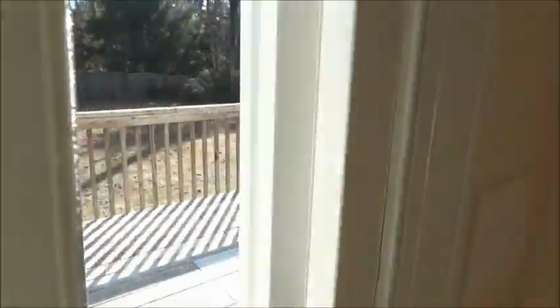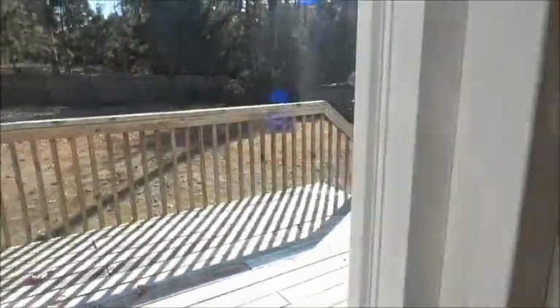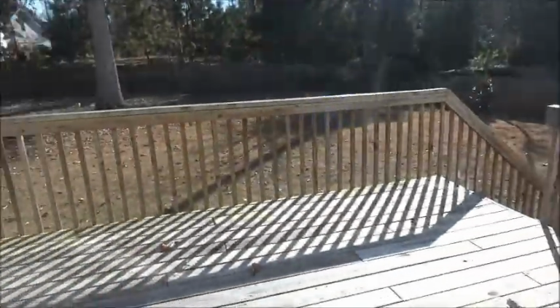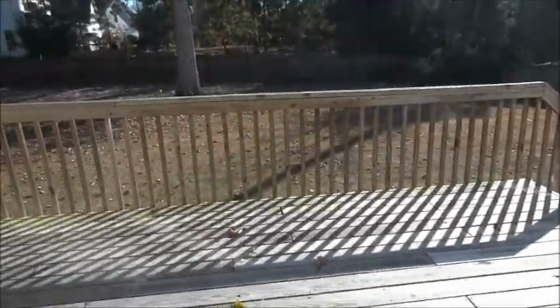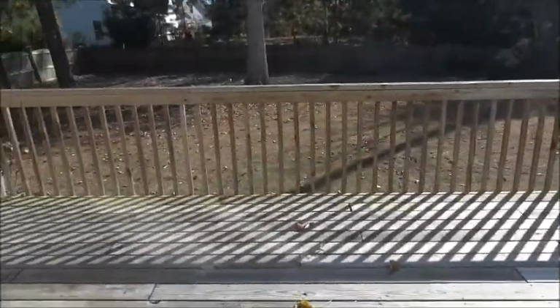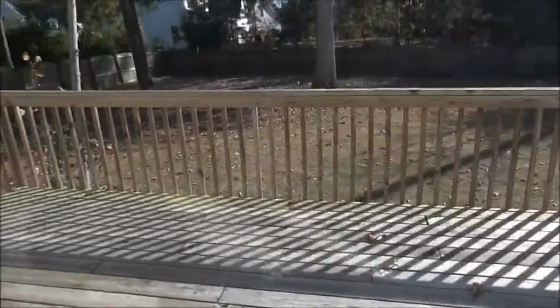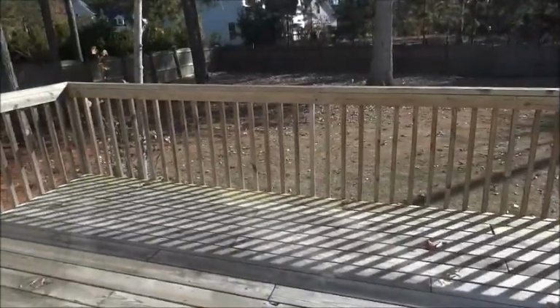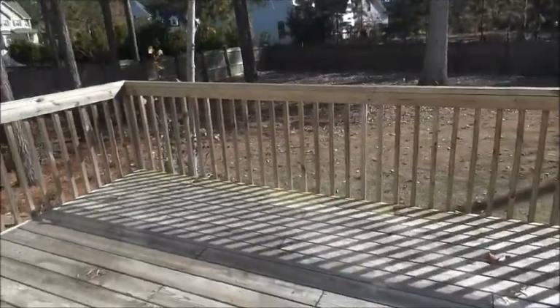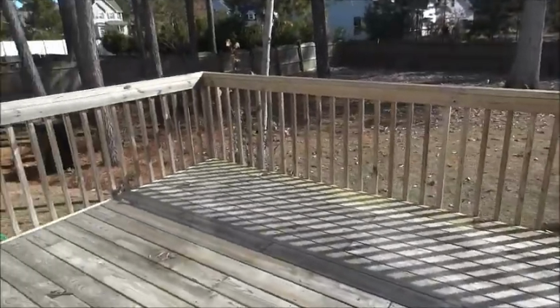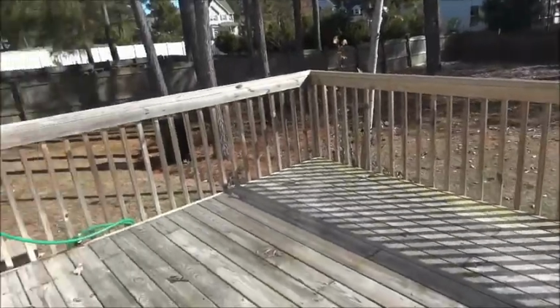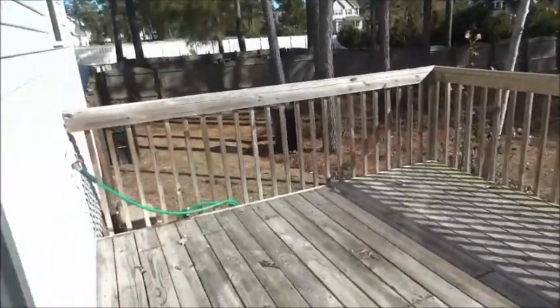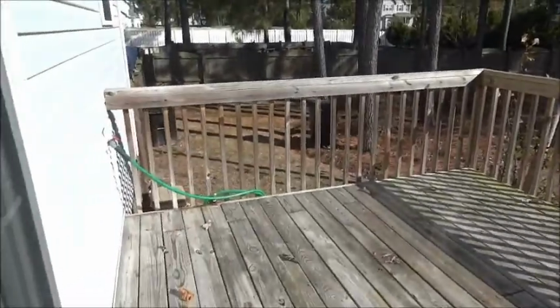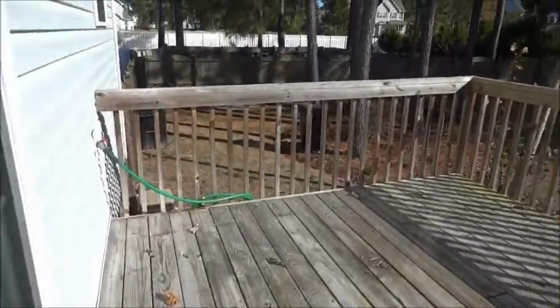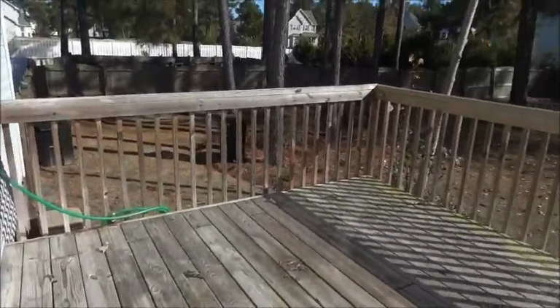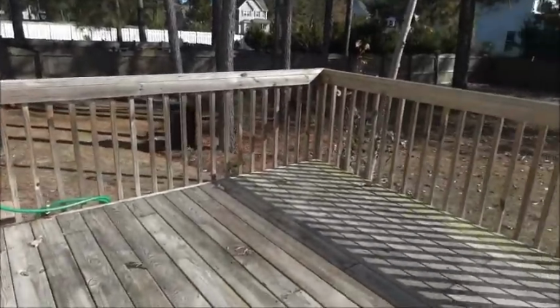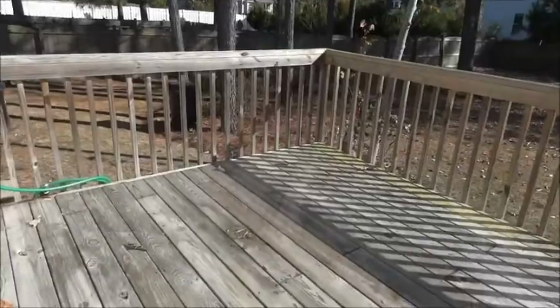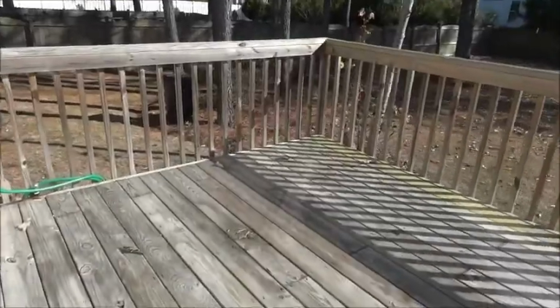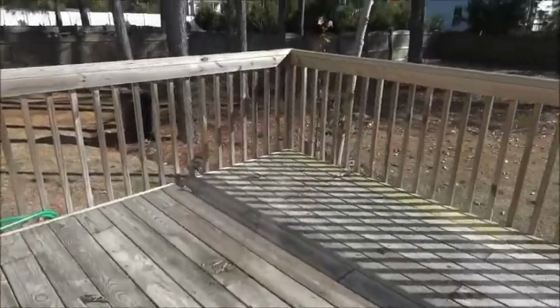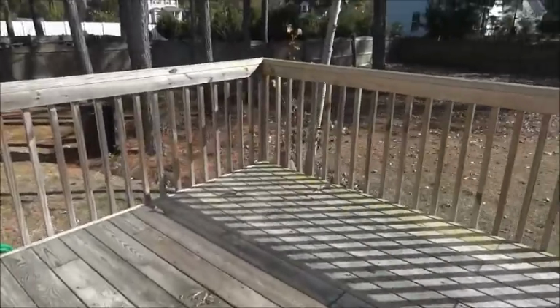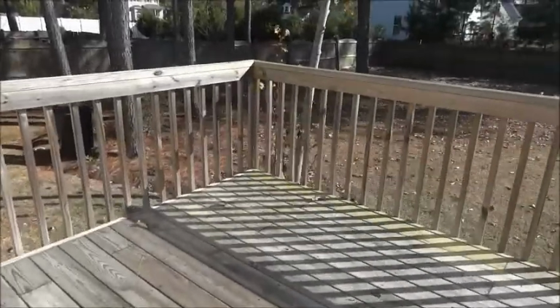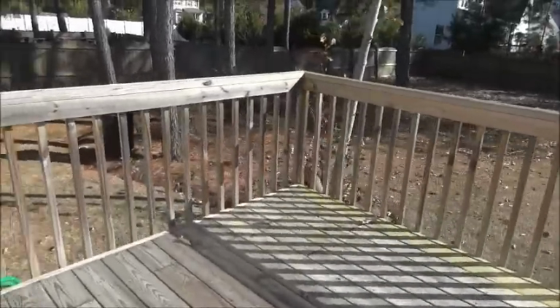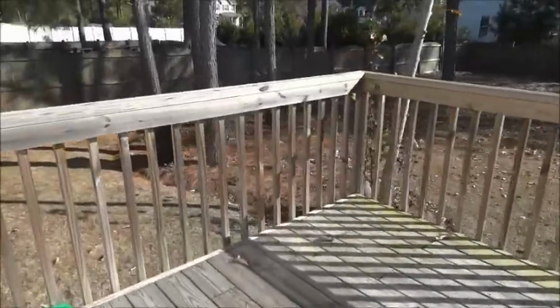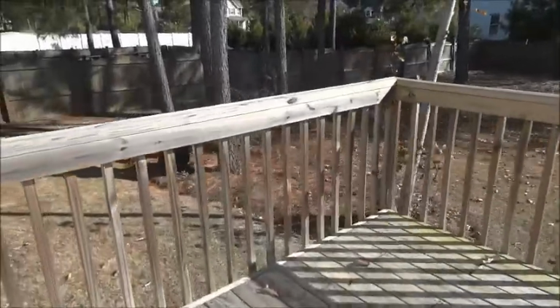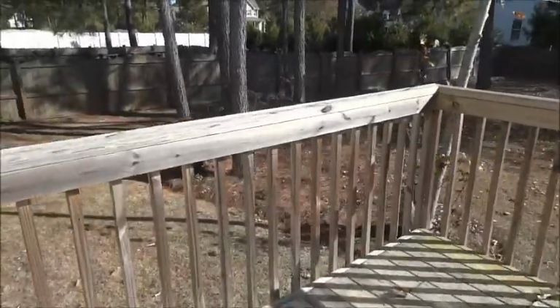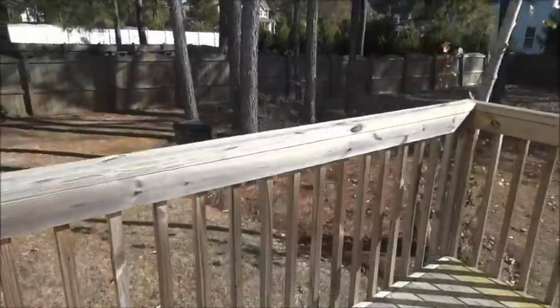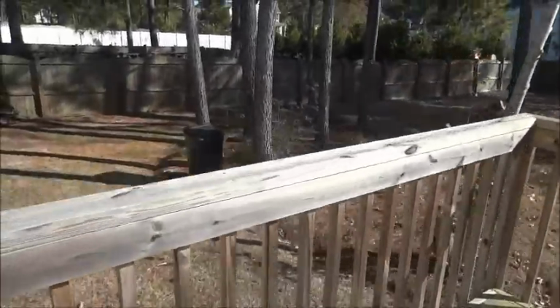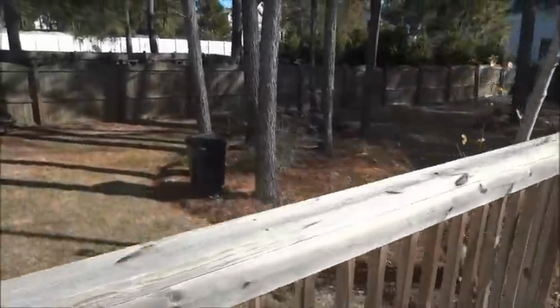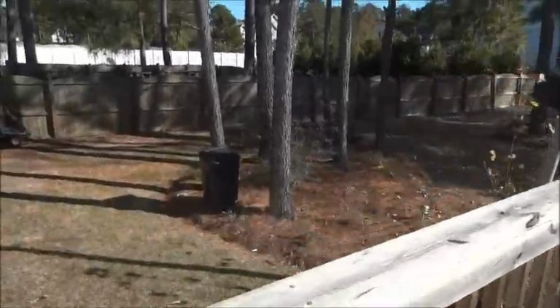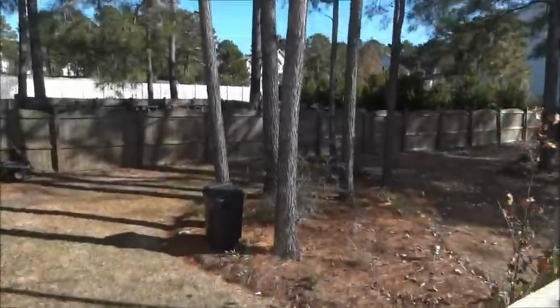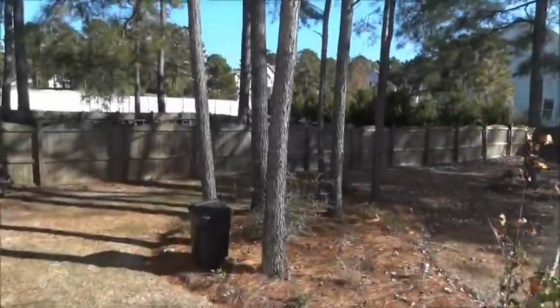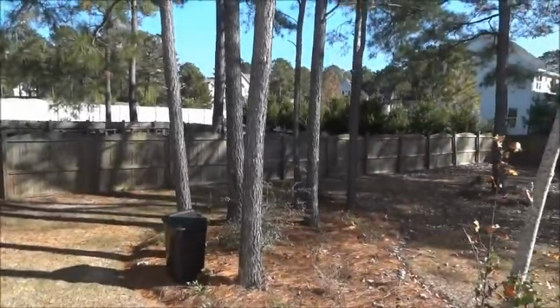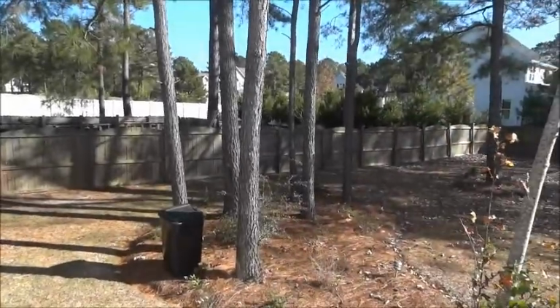Out back there's a nice wood deck, and some trees there.